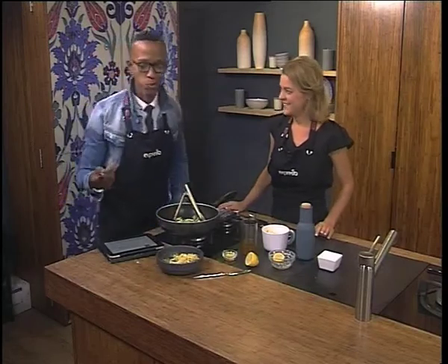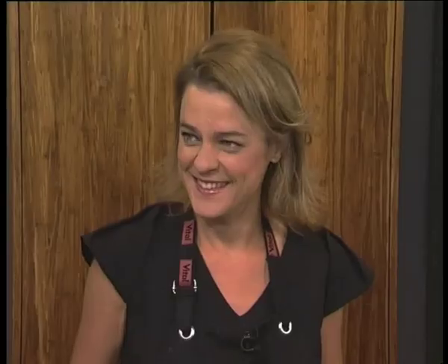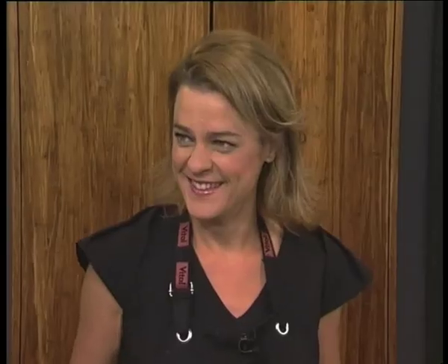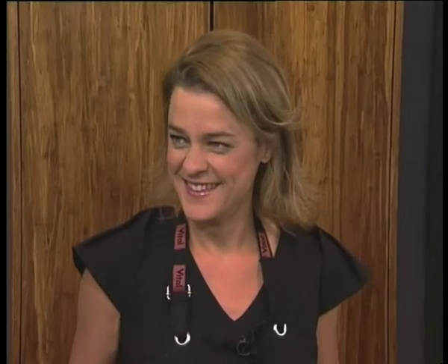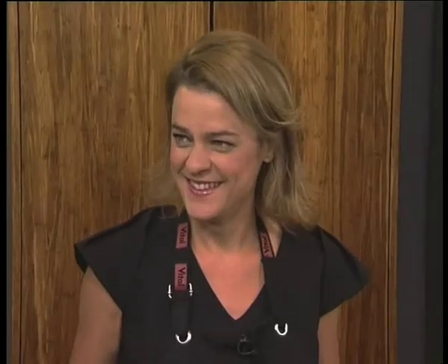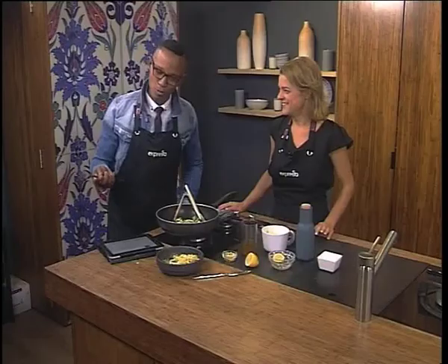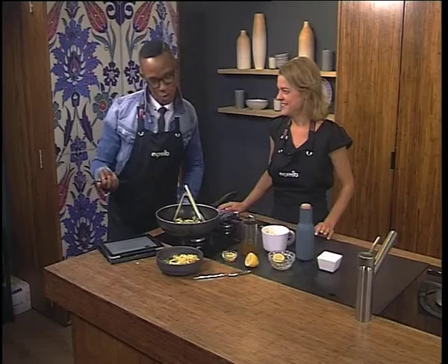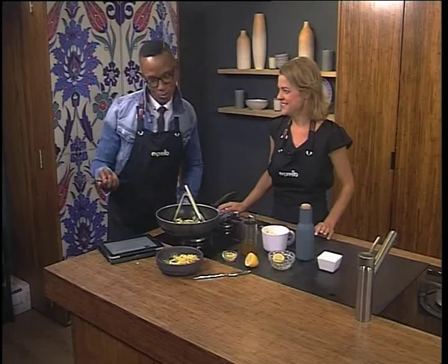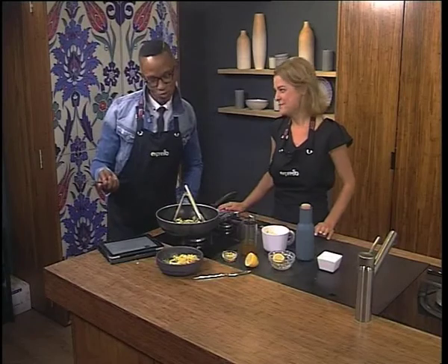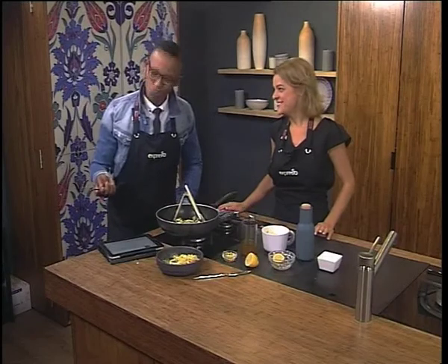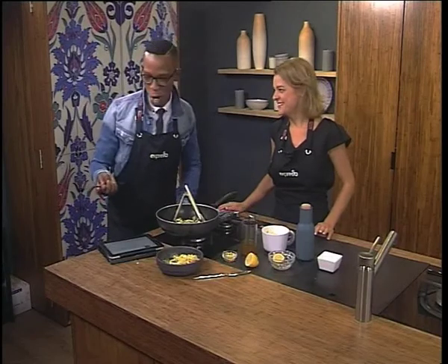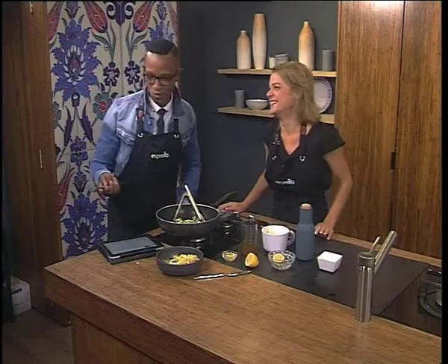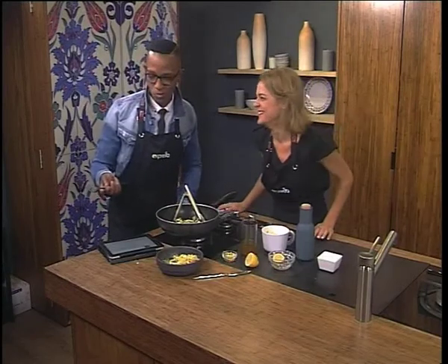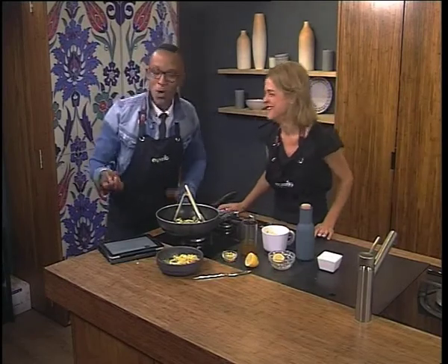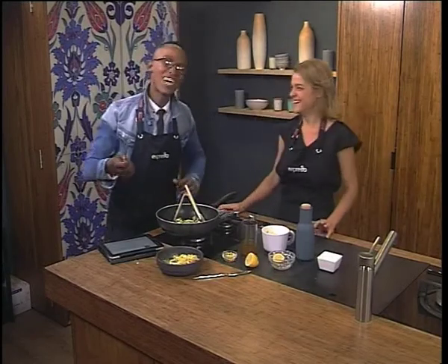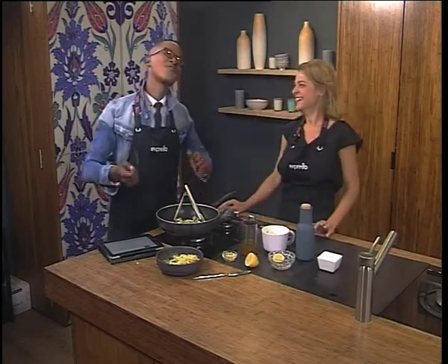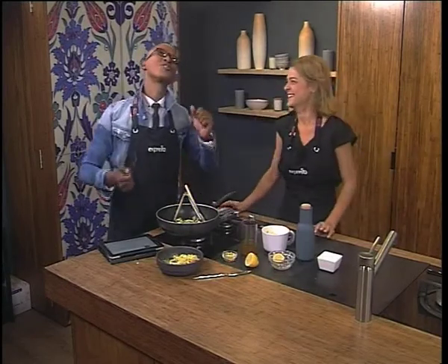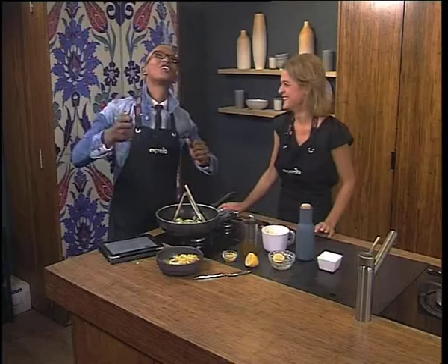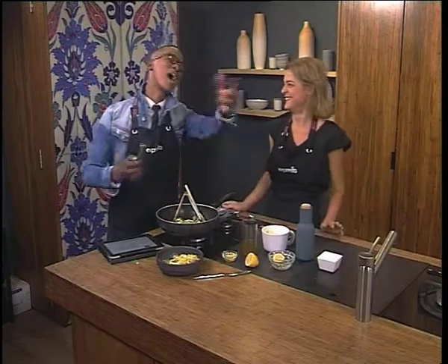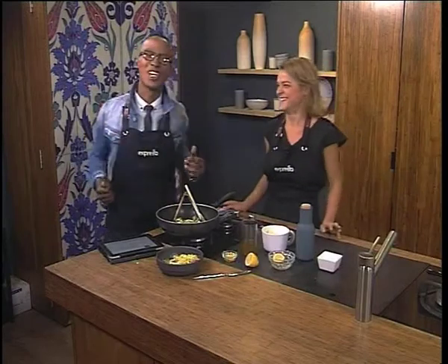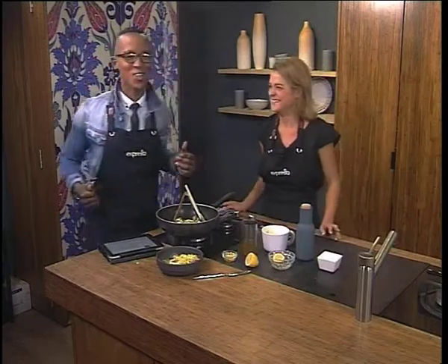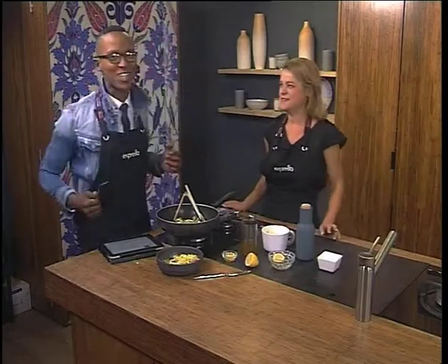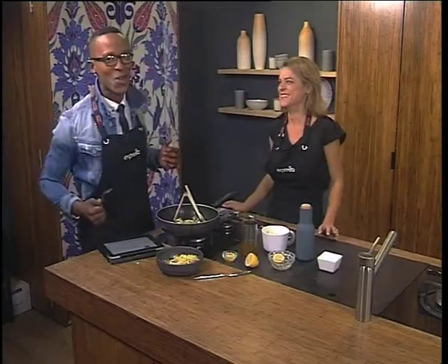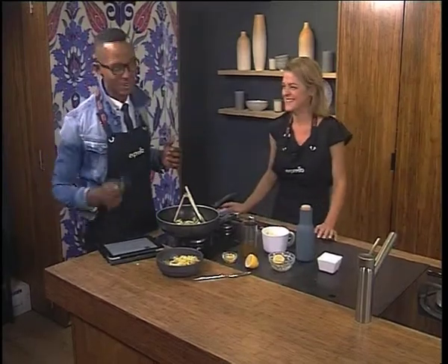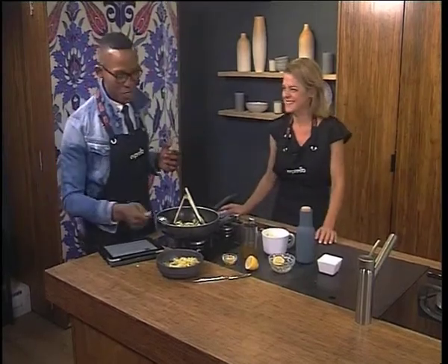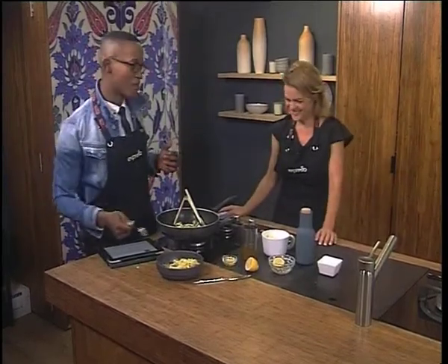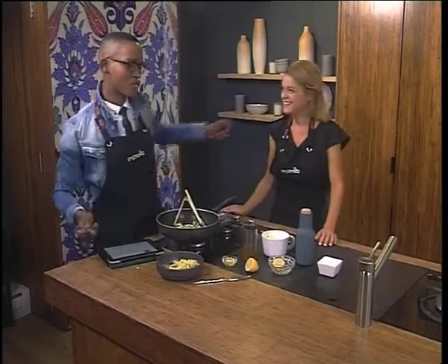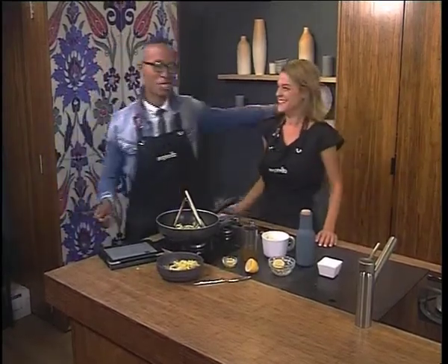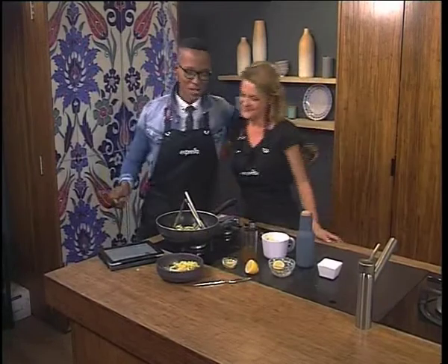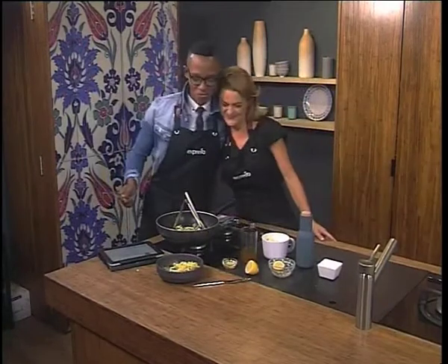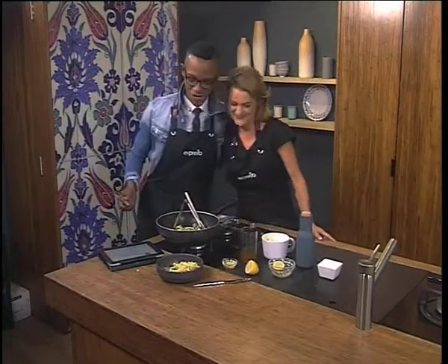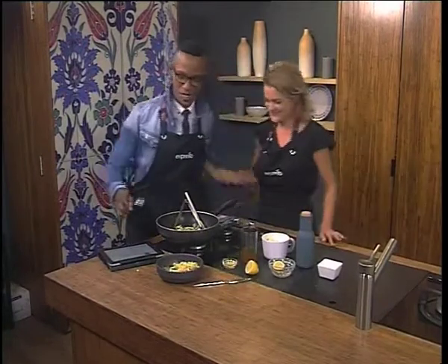Mmm. That's a good breakfast. Beautiful stuff, Andrea. As always, much appreciated. Great to have you in the studio with us.